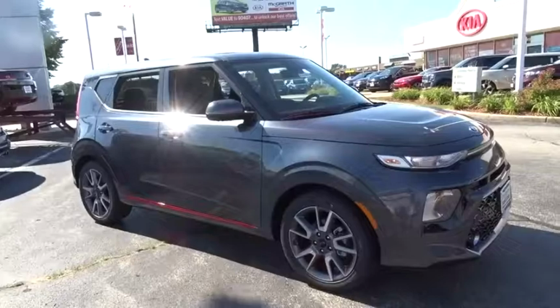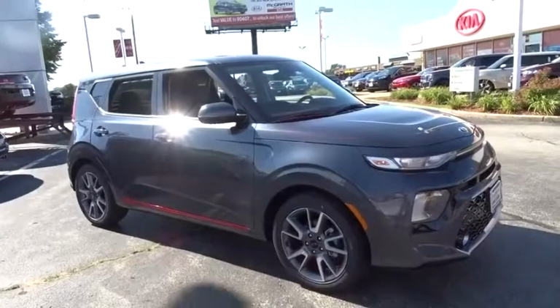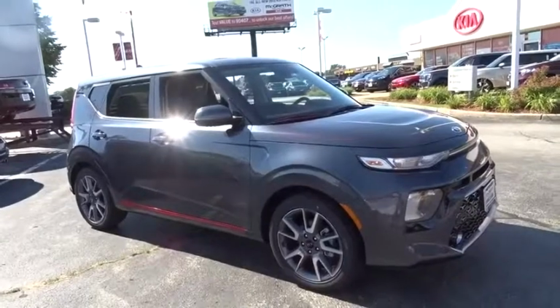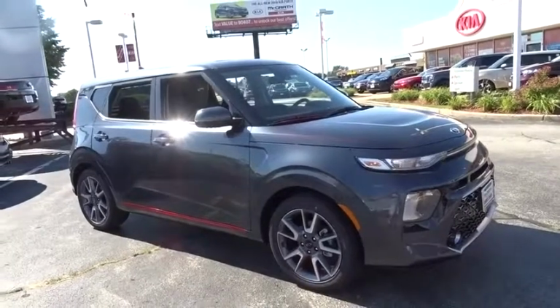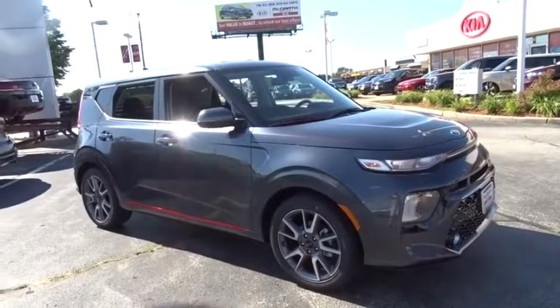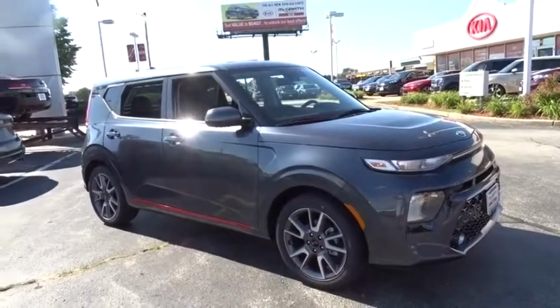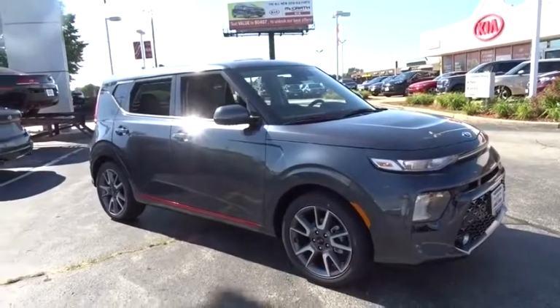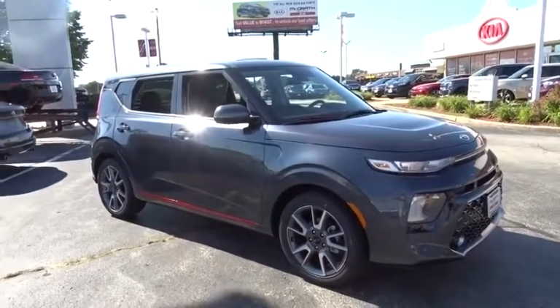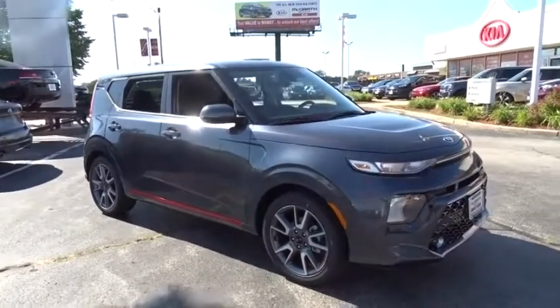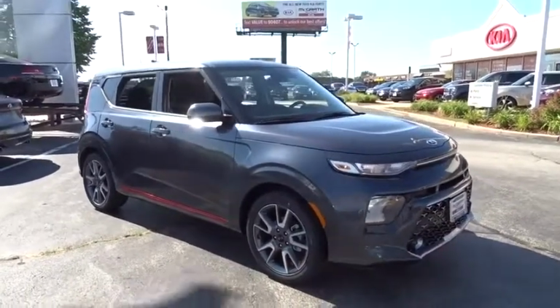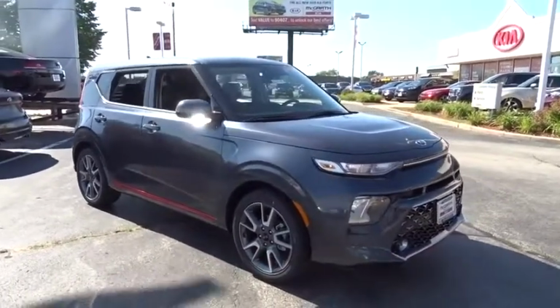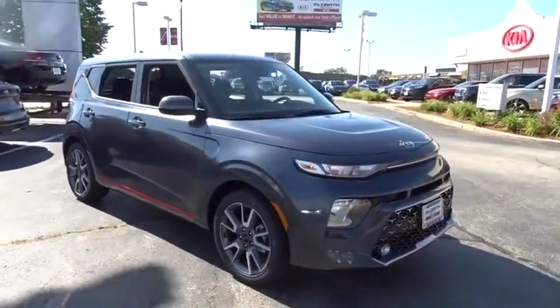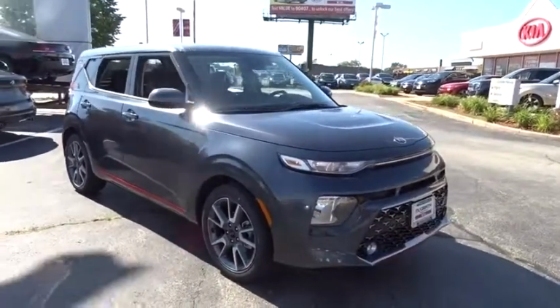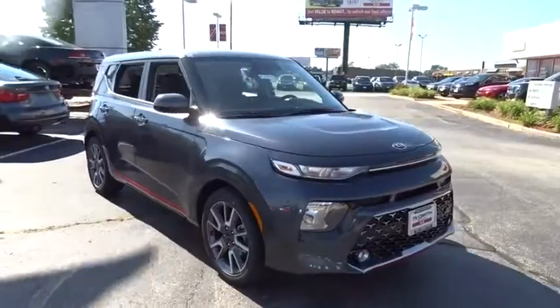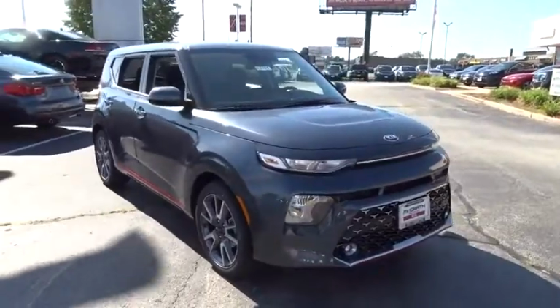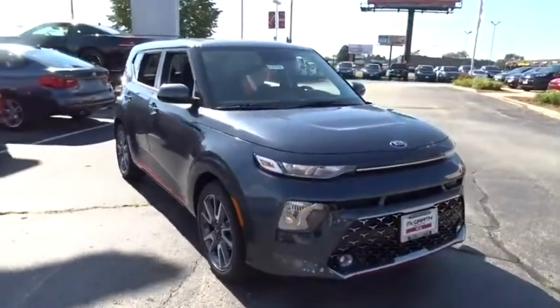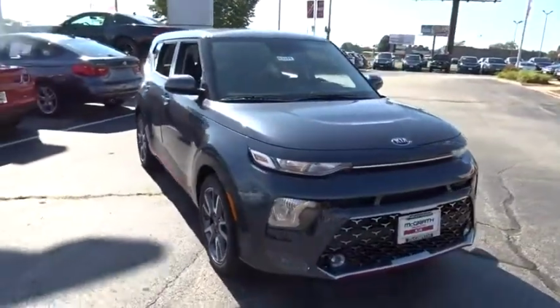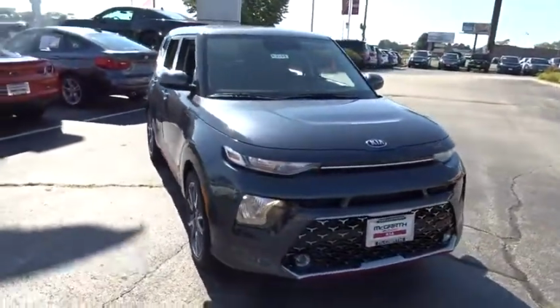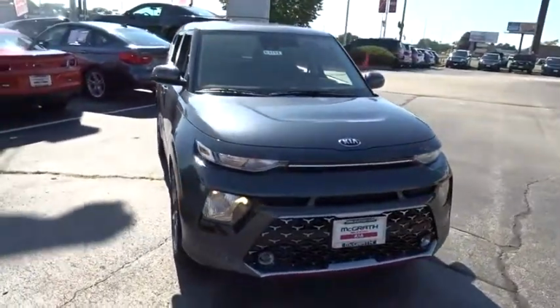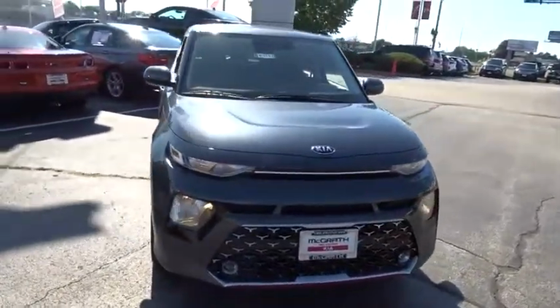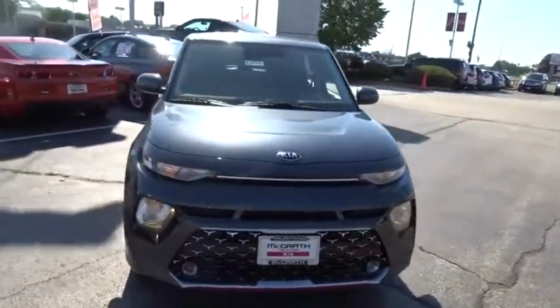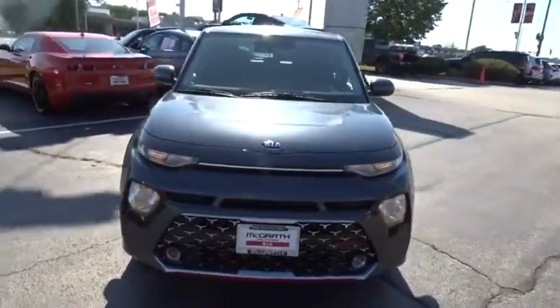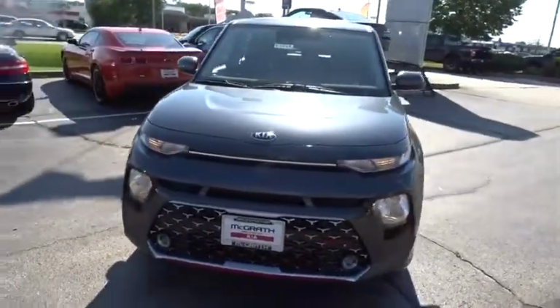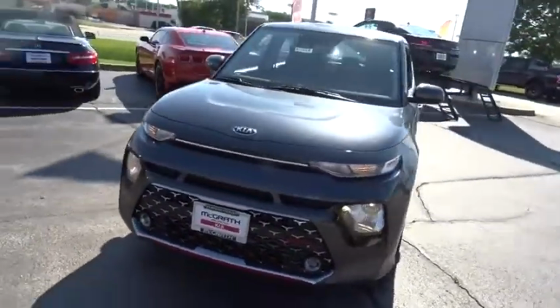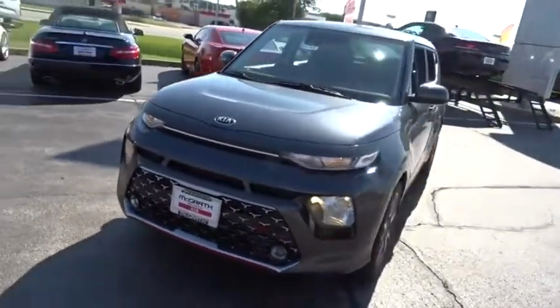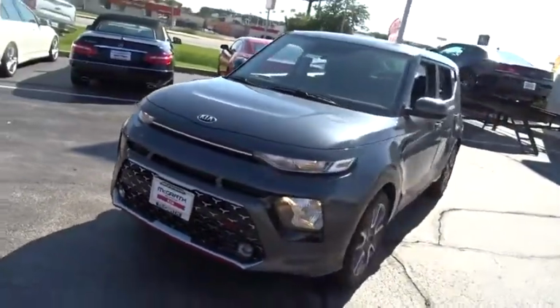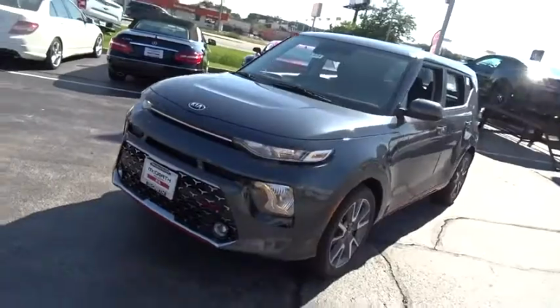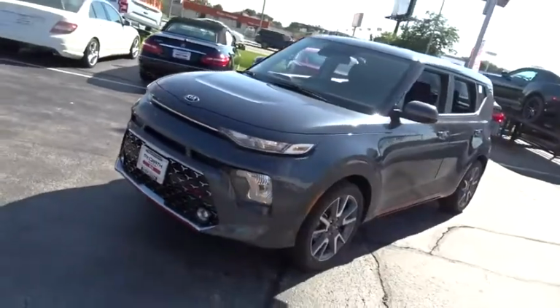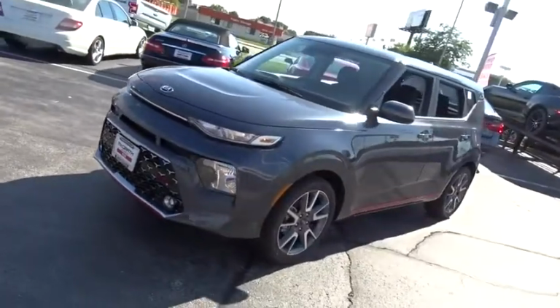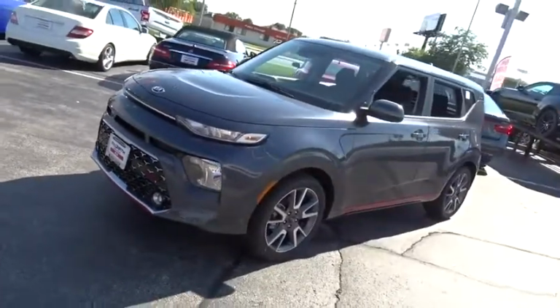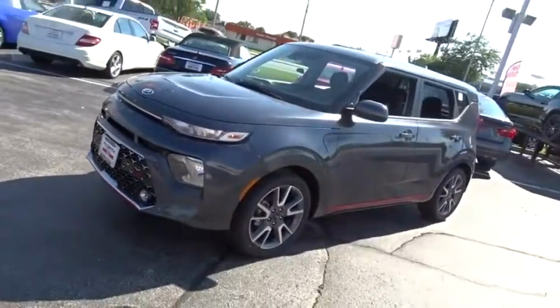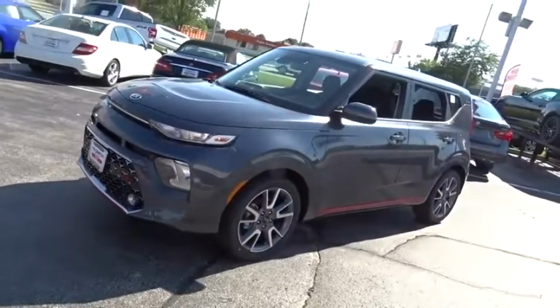Come test drive the 2020 Kia Soul. The Soul is quick and ready with its innovative, catchy style, a sharp, roomy, and well-fitted cabin, and a comprehensive list of safety and fun features.